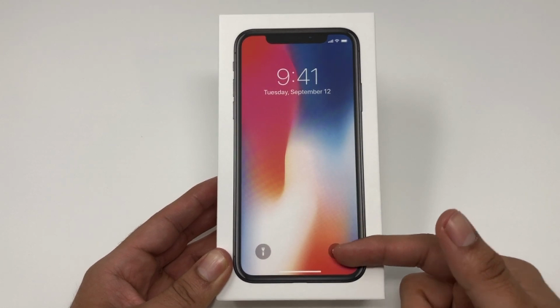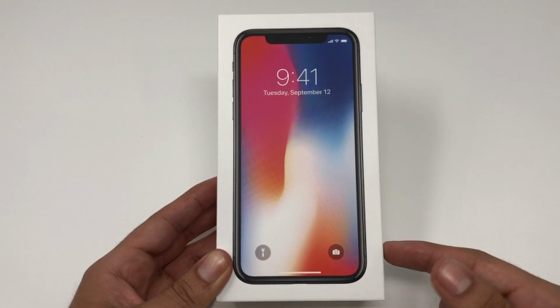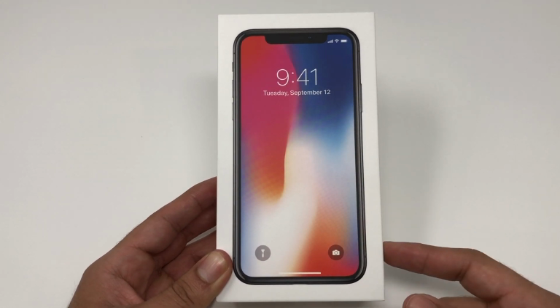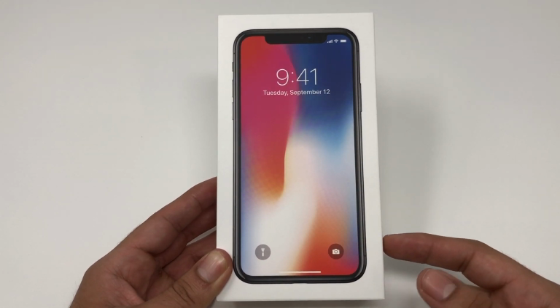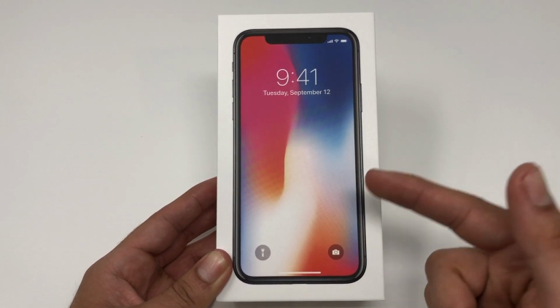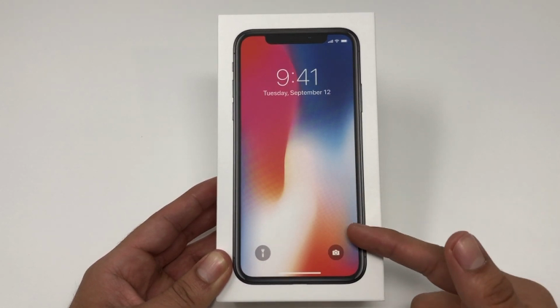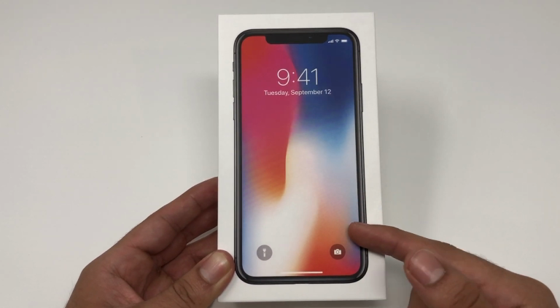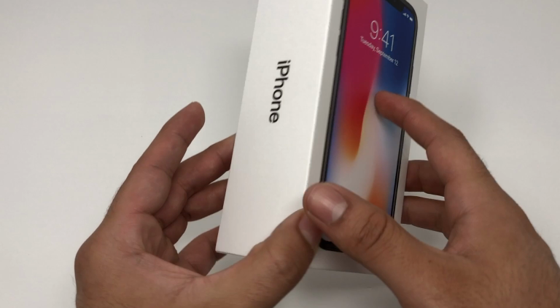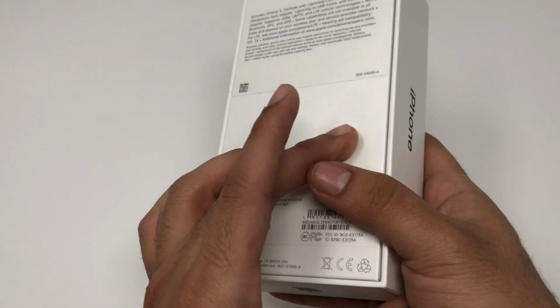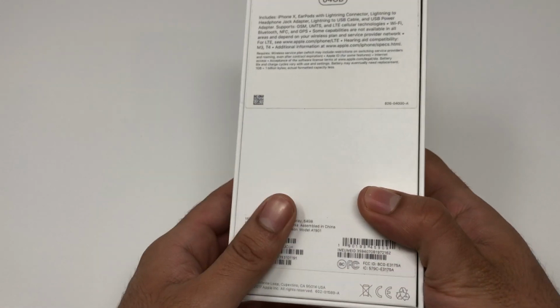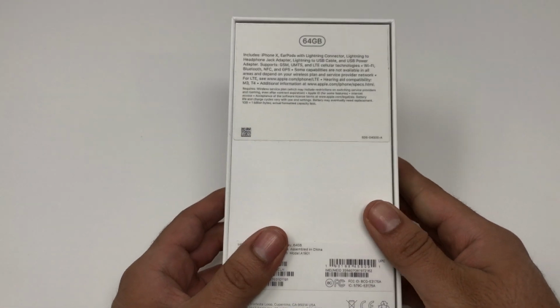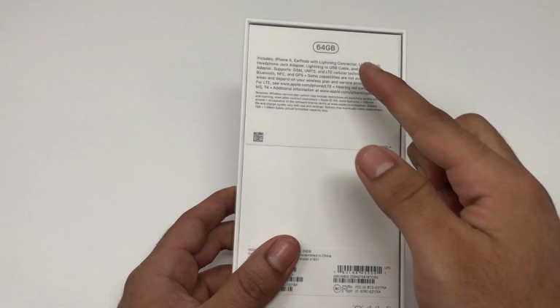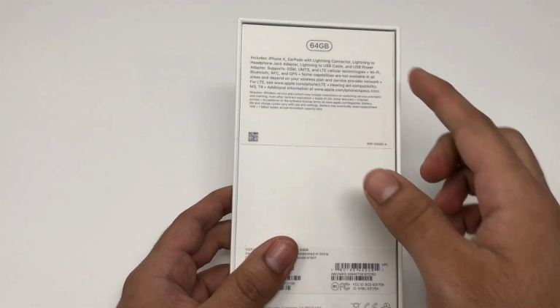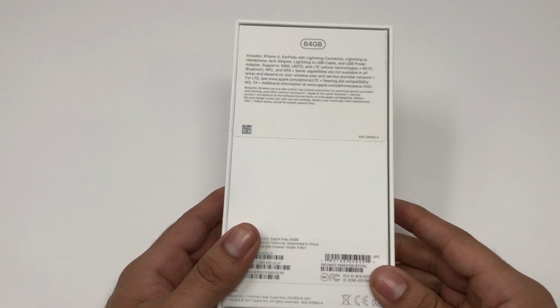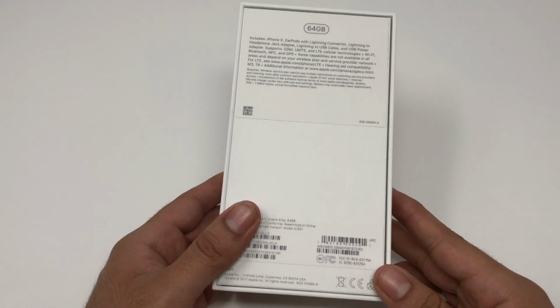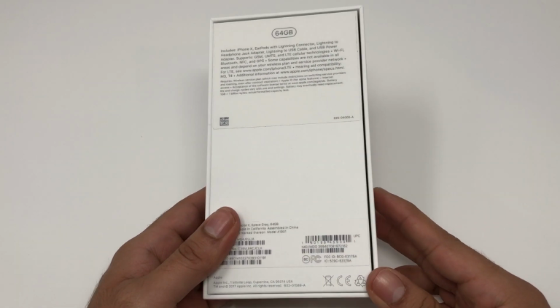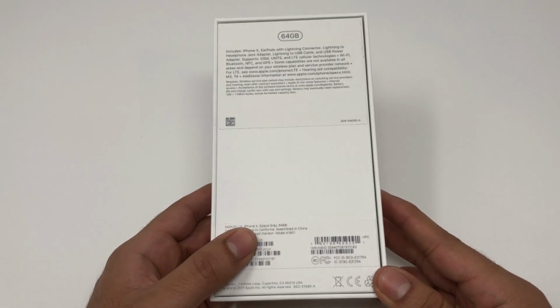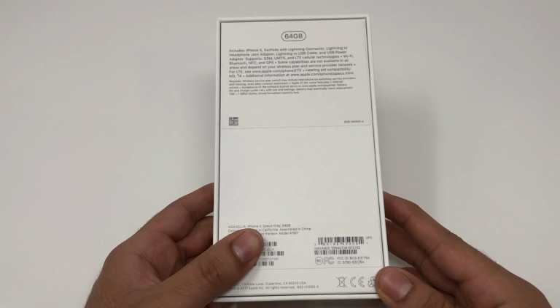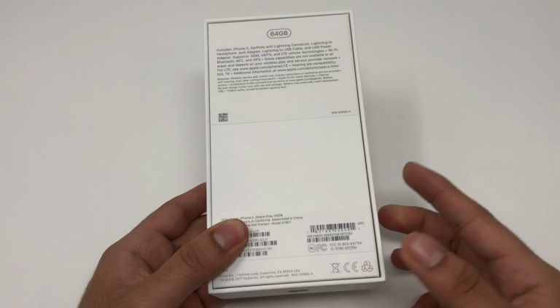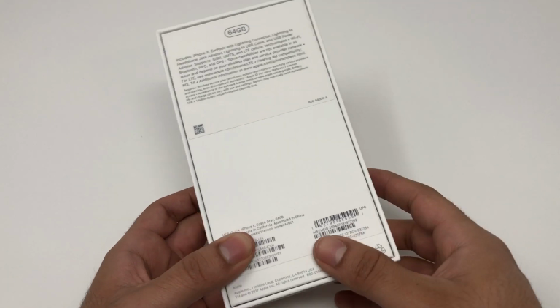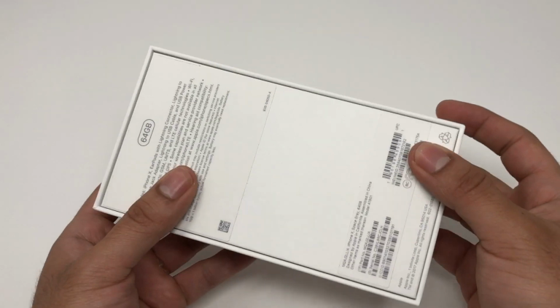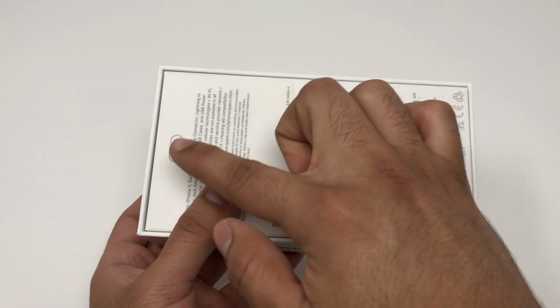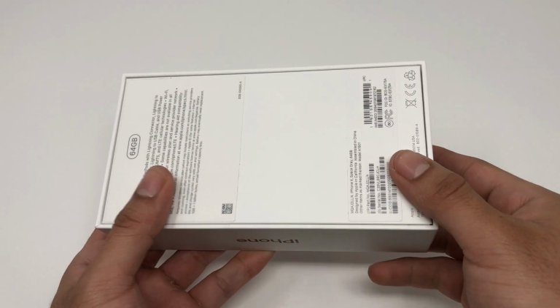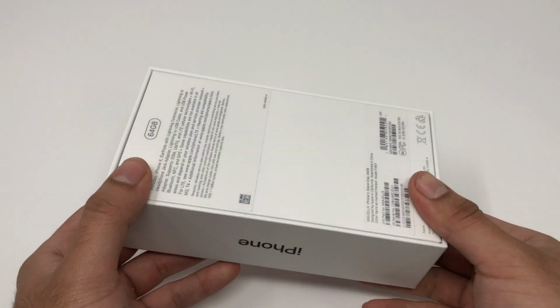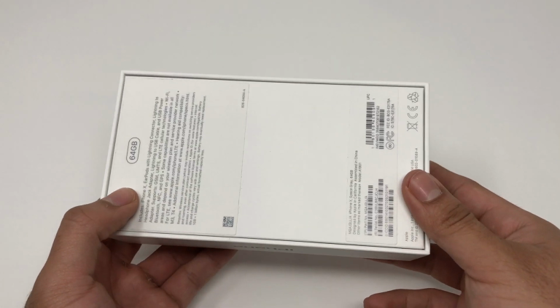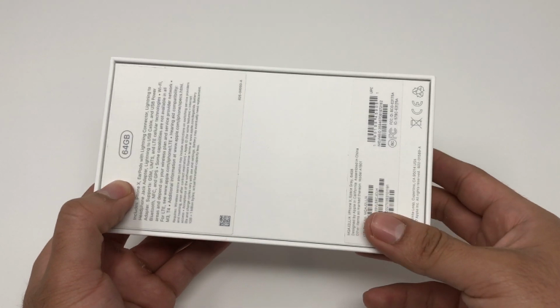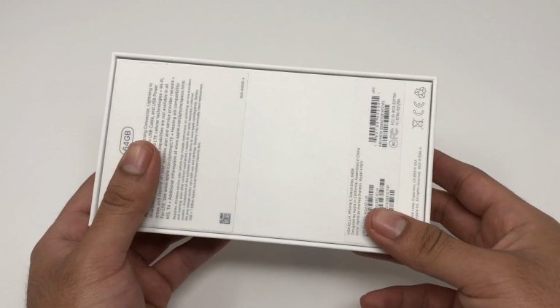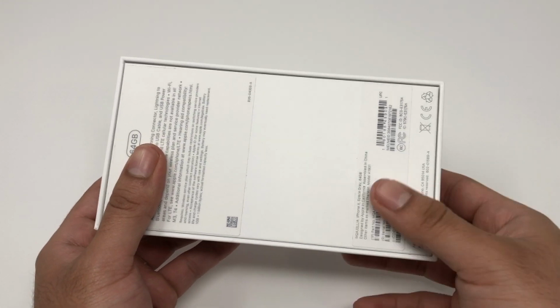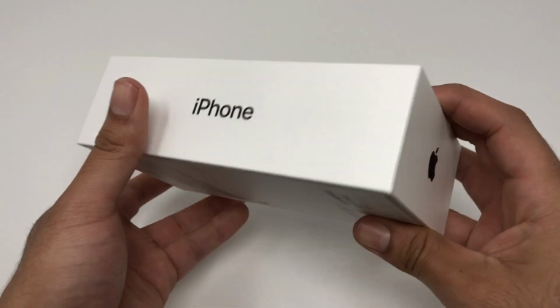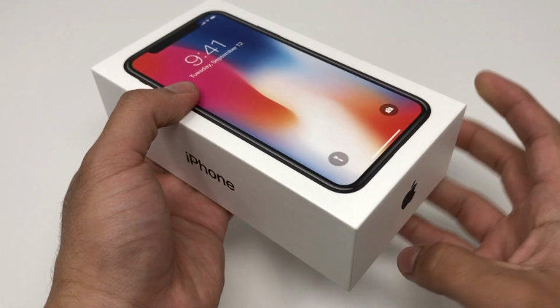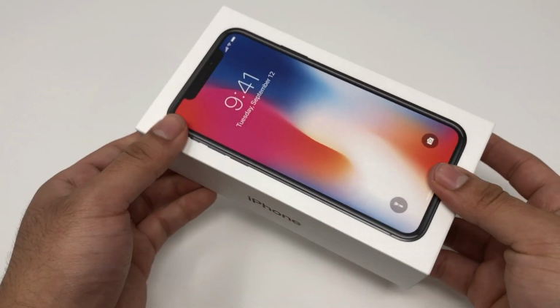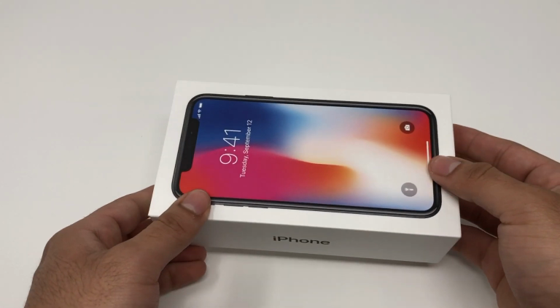This is in the space gray color and we have the 64 gigabyte model, which starts at $999. Normally these will come wrapped in plastic but it was opened up before, though the phone wasn't touched inside. We're gonna go ahead and still open this up.